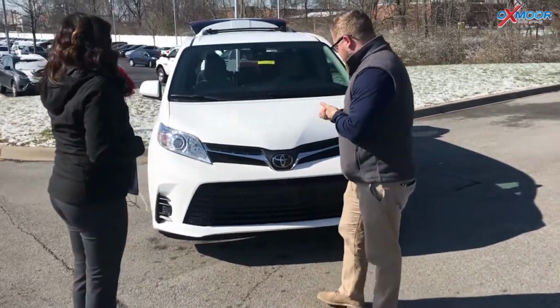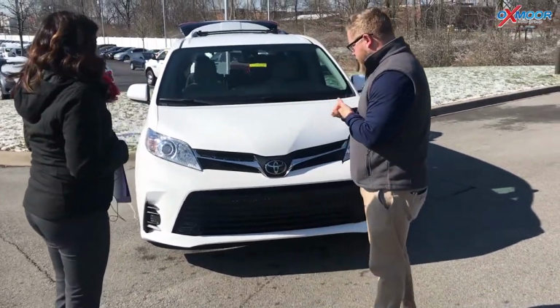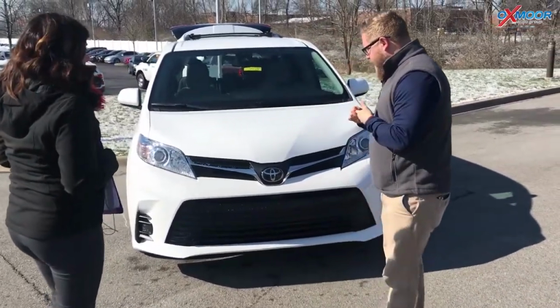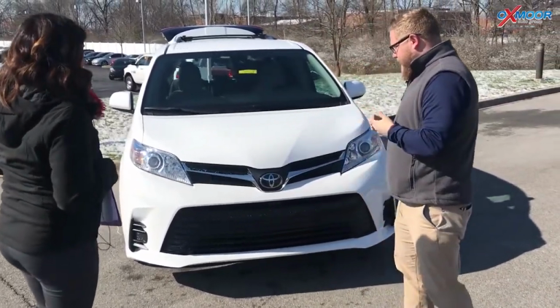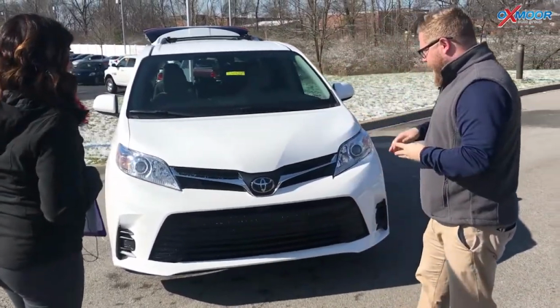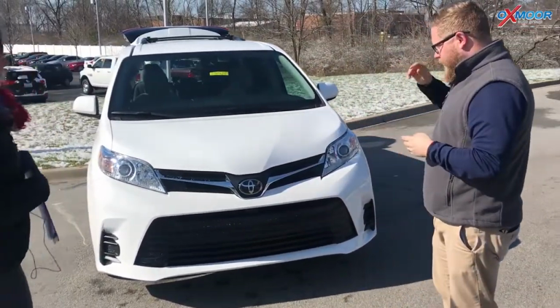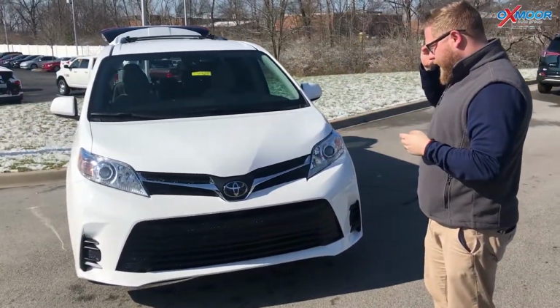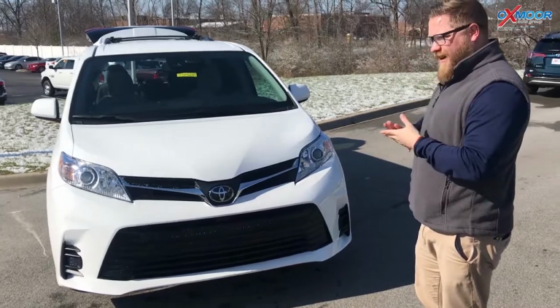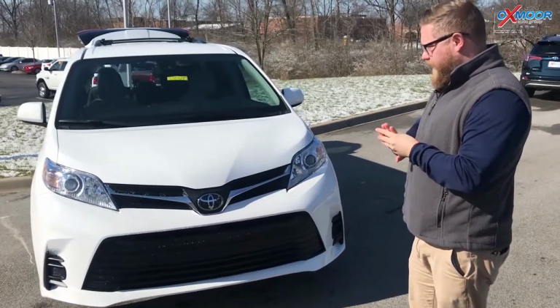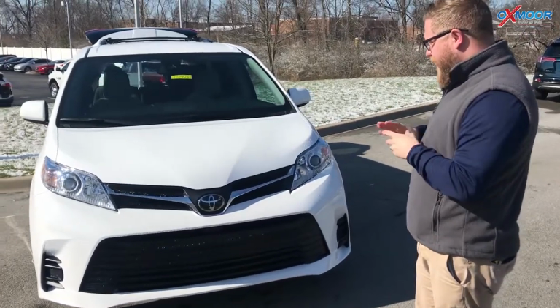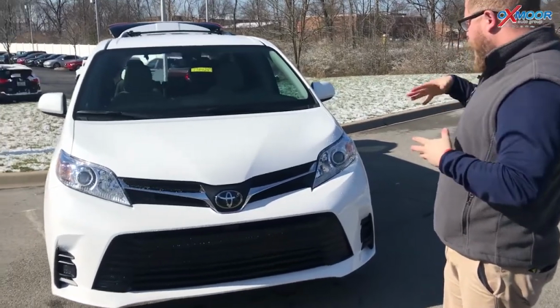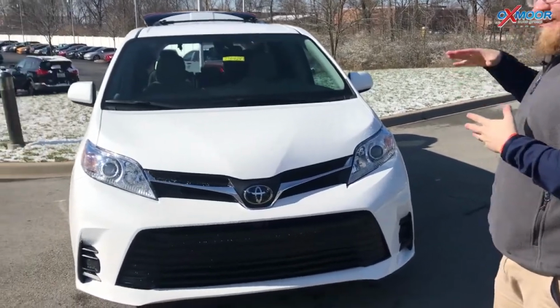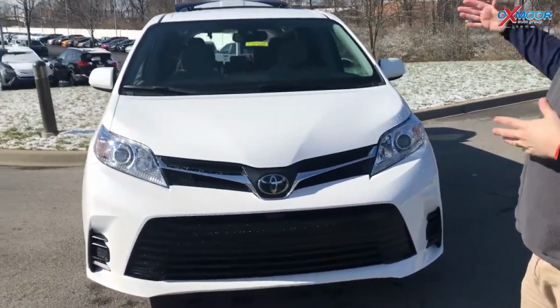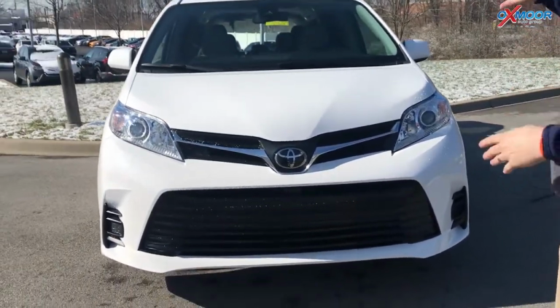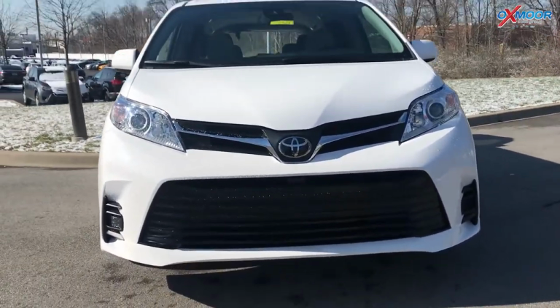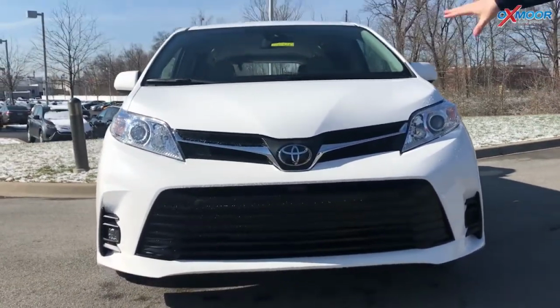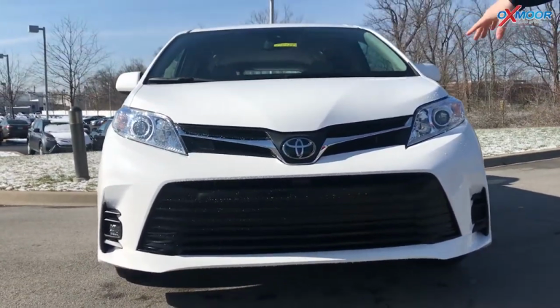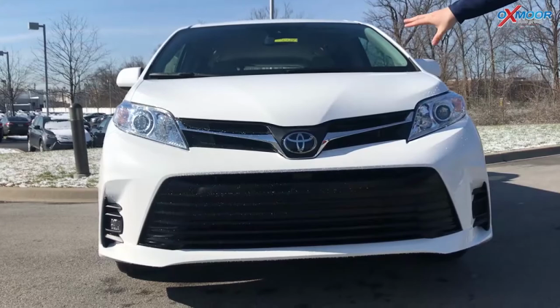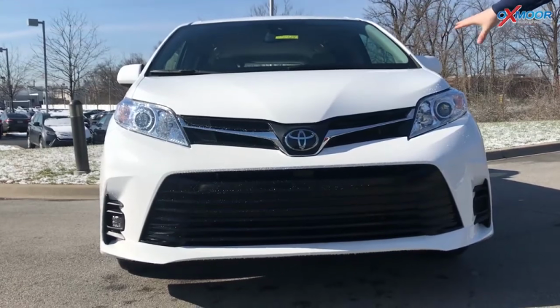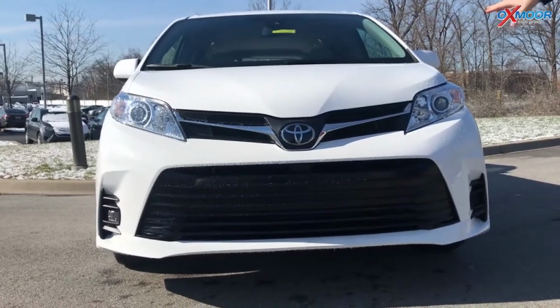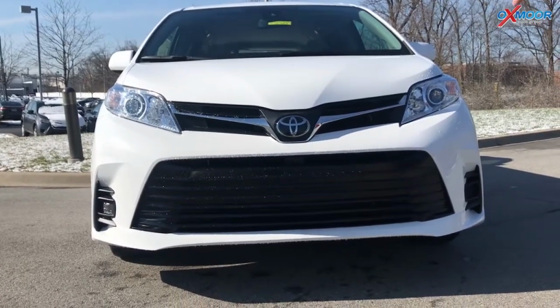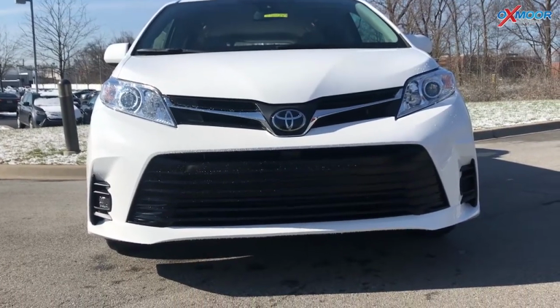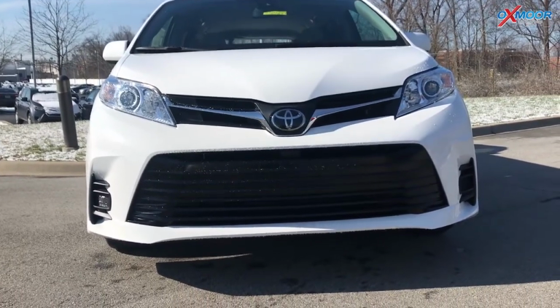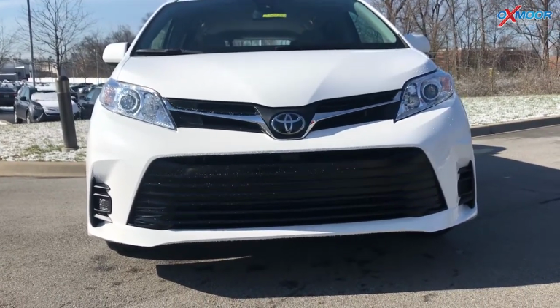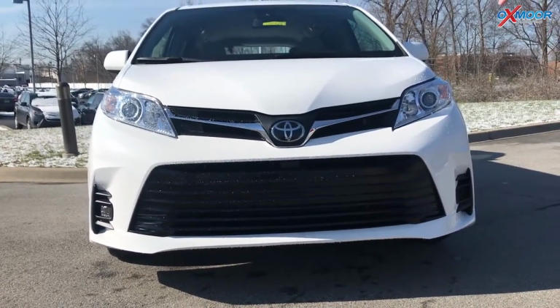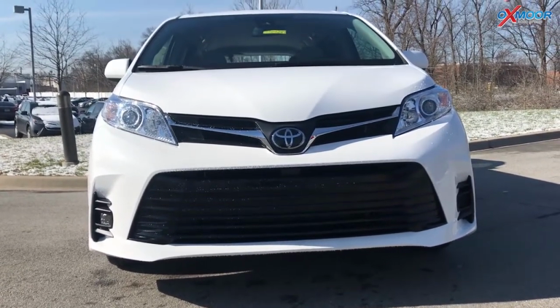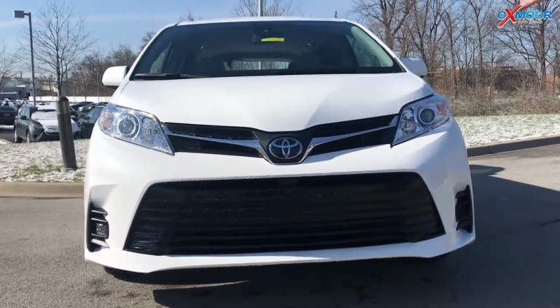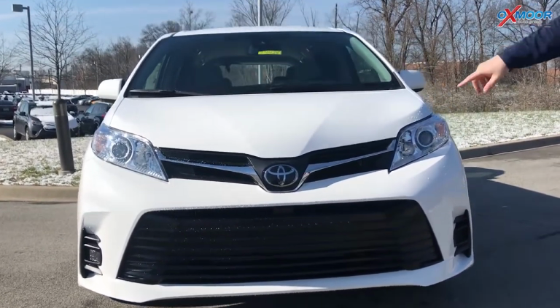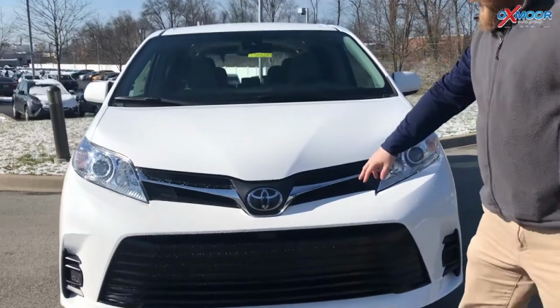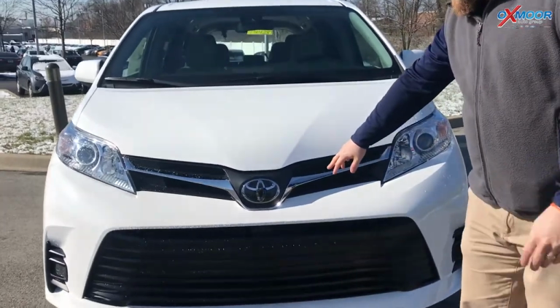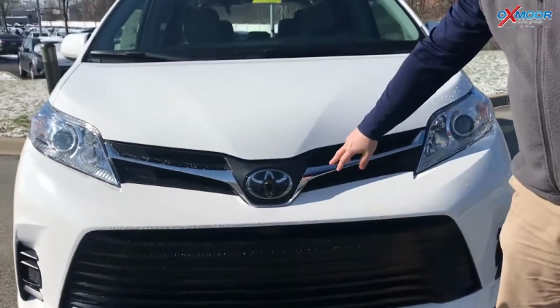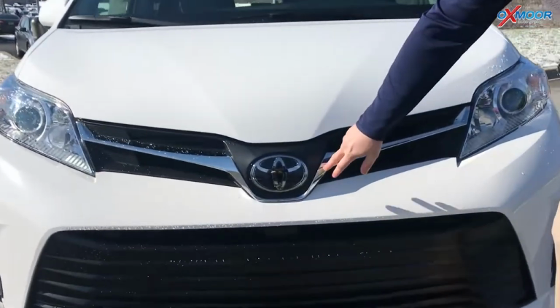This is the Toyota Sienna LE, so you get a few more features, but it's still a very affordable eight-person minivan. Now what they did in 2018 is they updated the grille — it looks similar to the Camry. I really like what they did with this. They also added Toyota Safety Sense P in every trim.